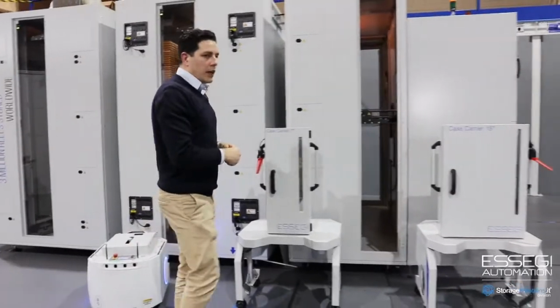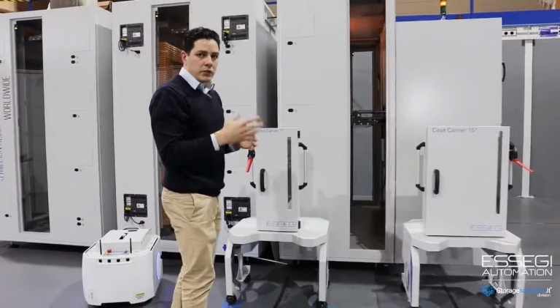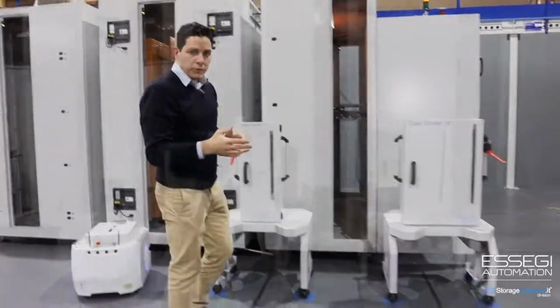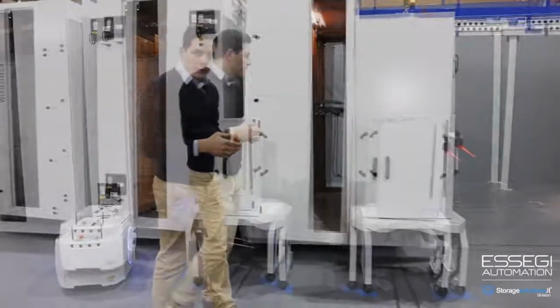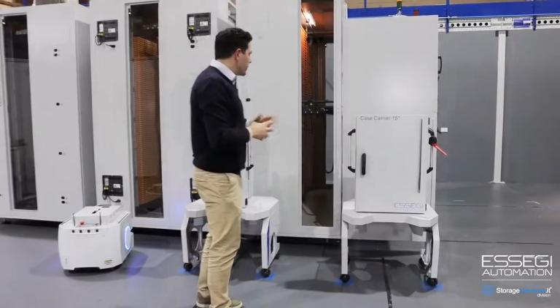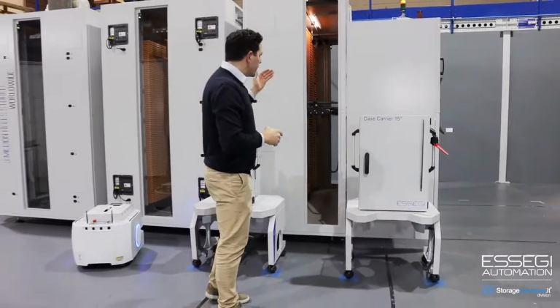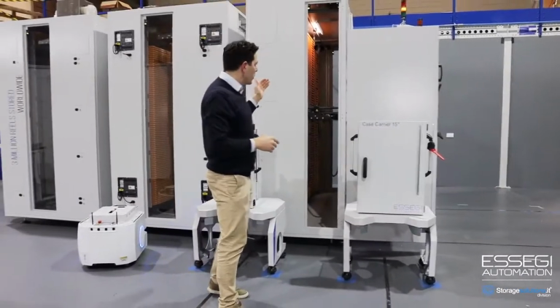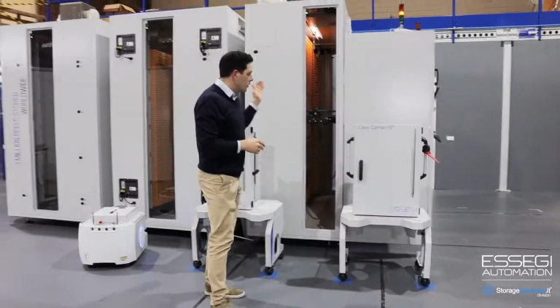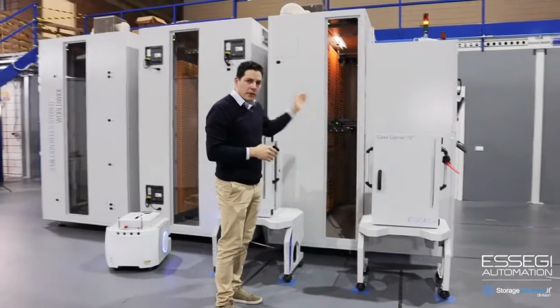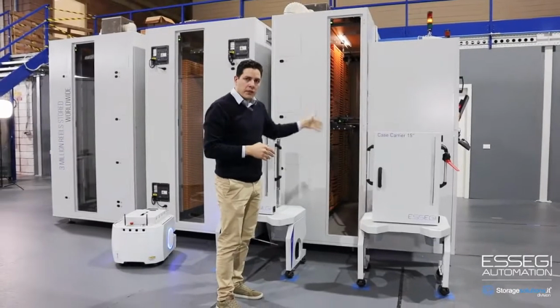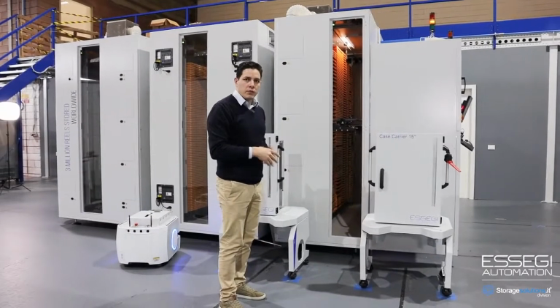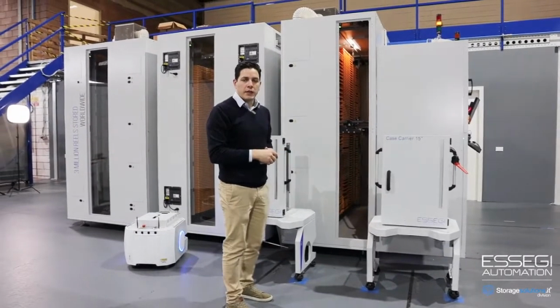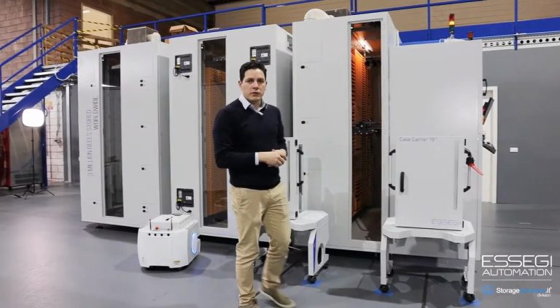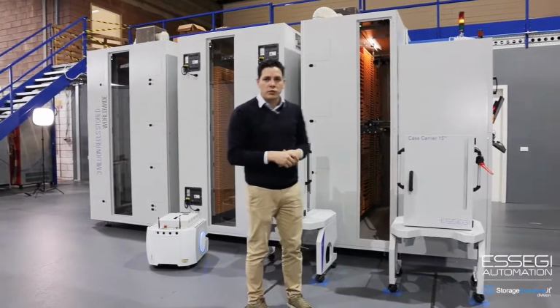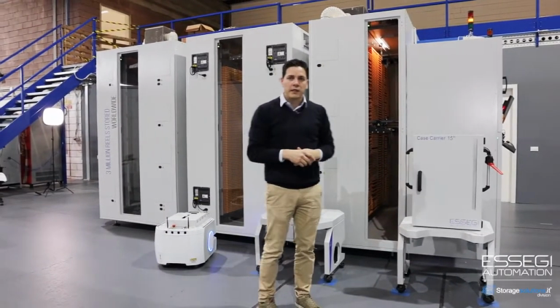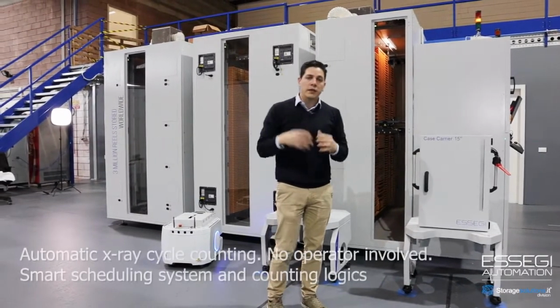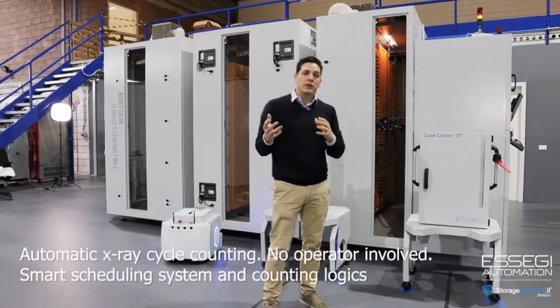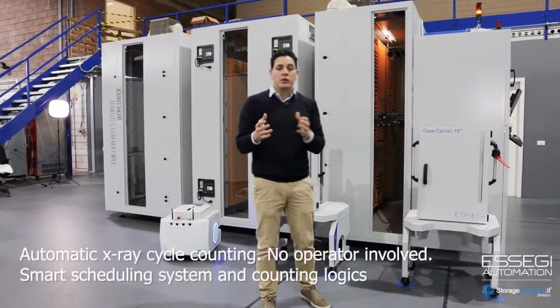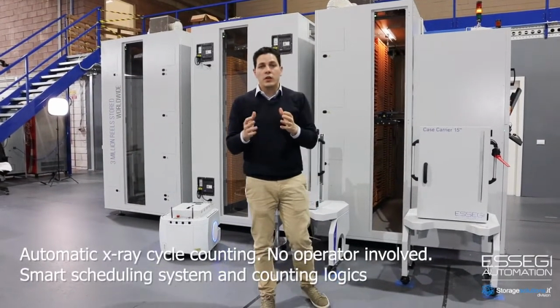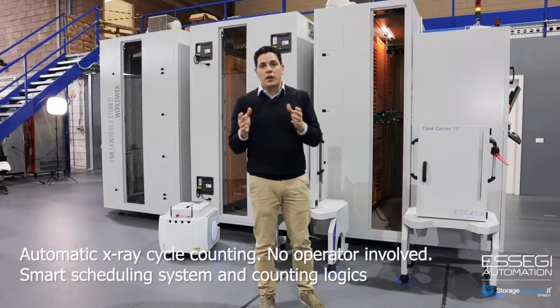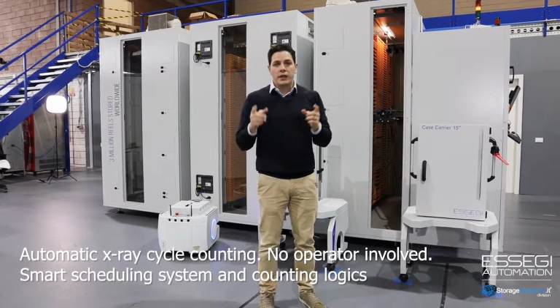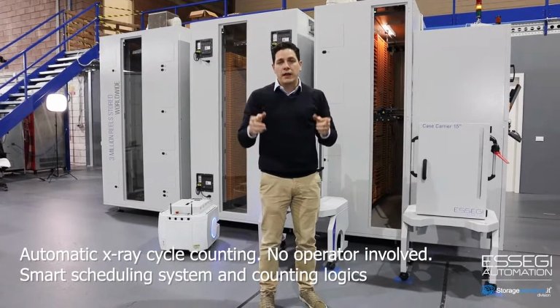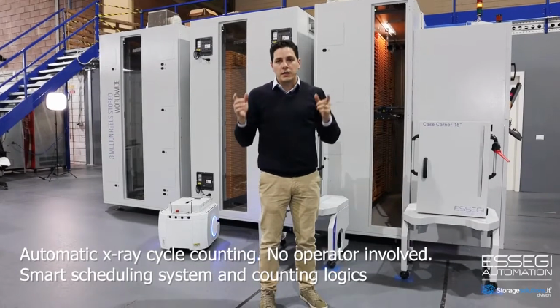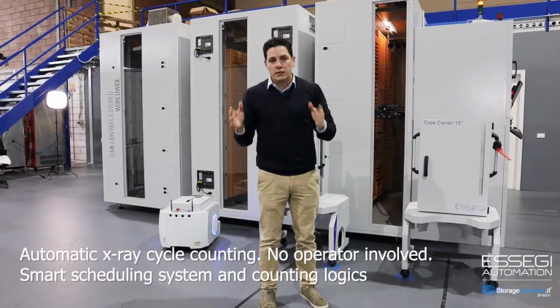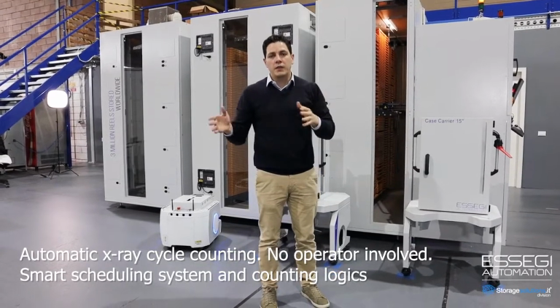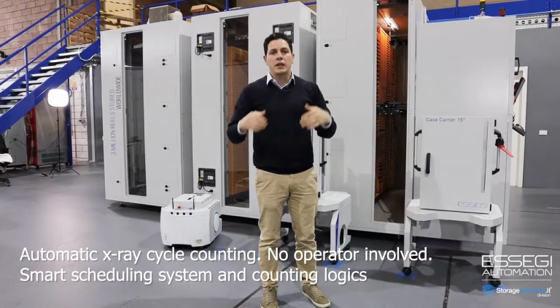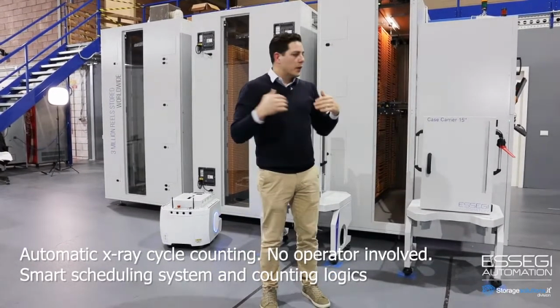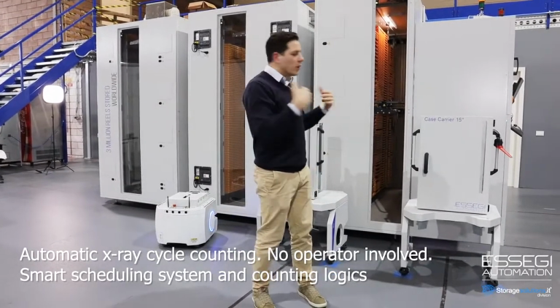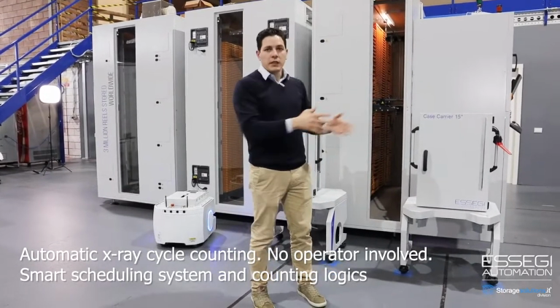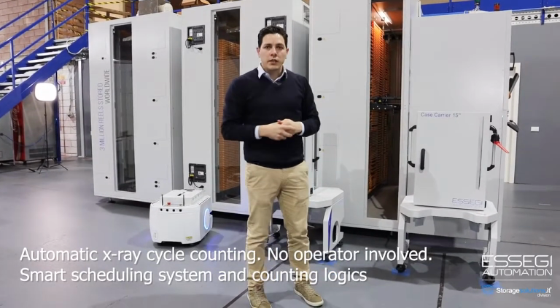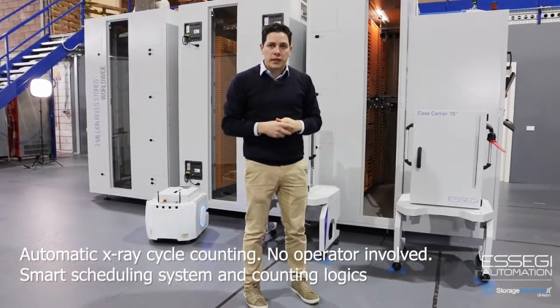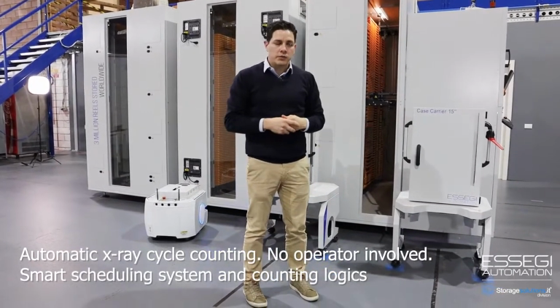We can also bring material to the X-ray counter automatically, and this can be scheduled at a defined time of day to bring all material to the X-ray counter machine.